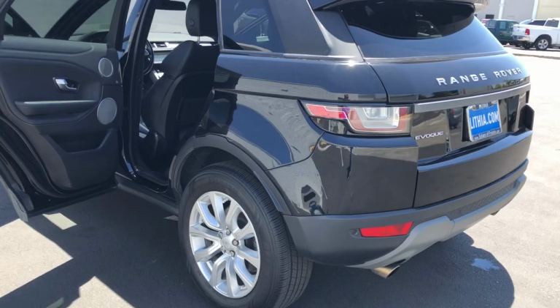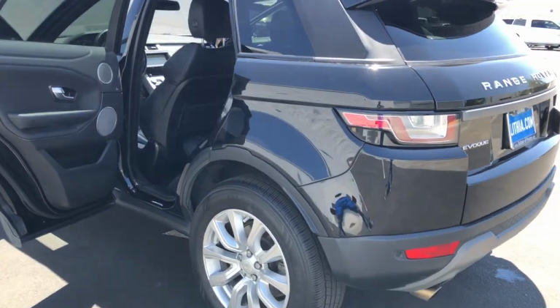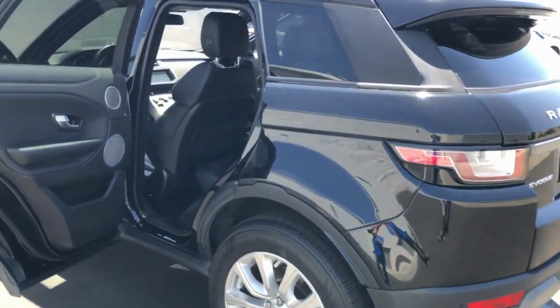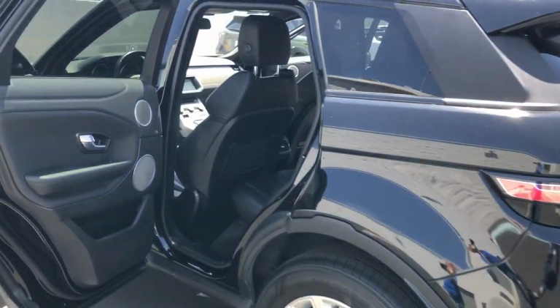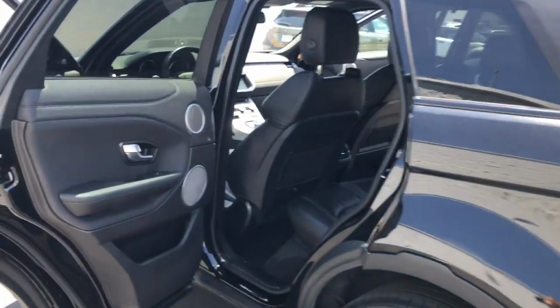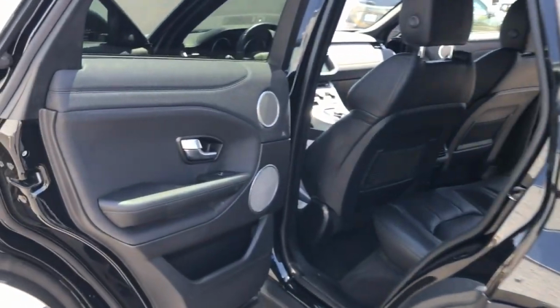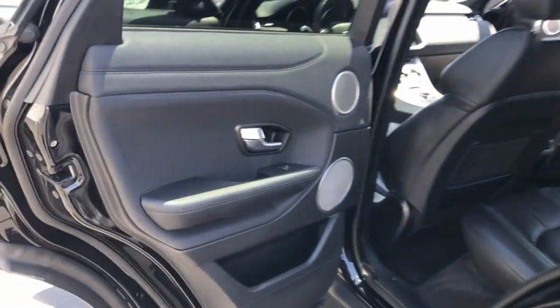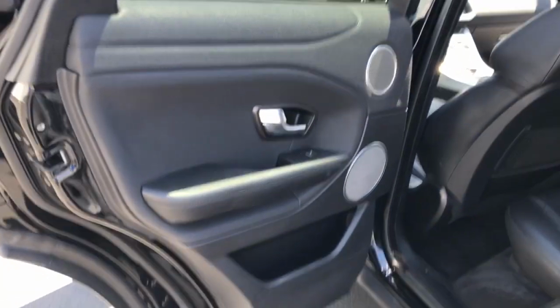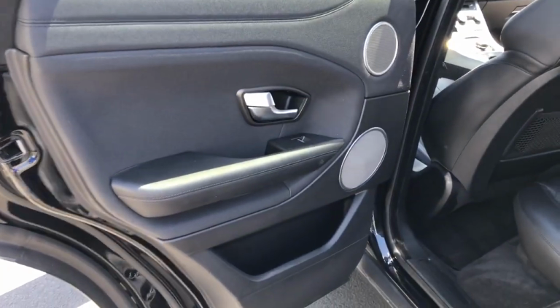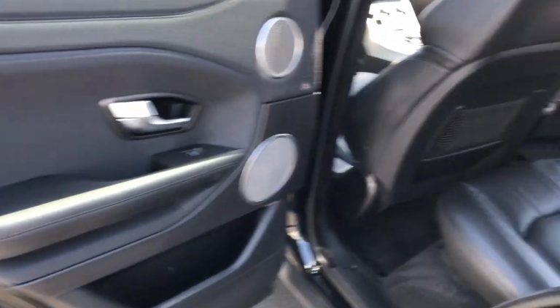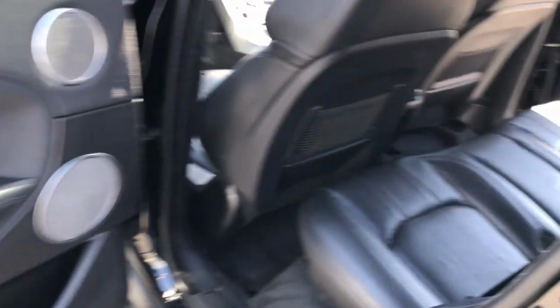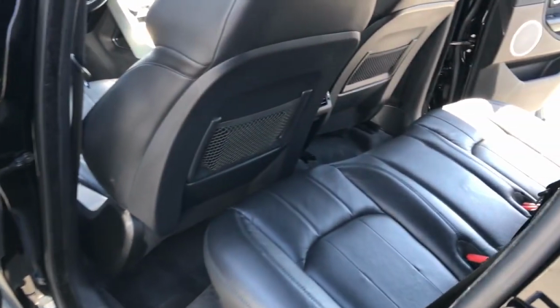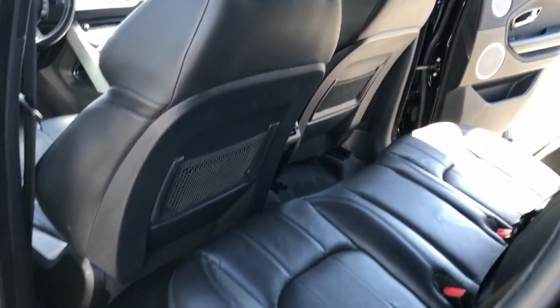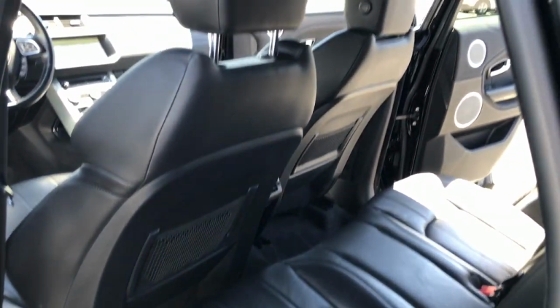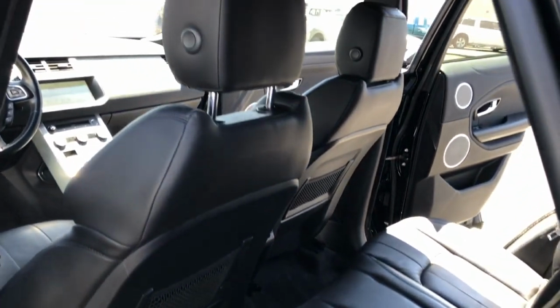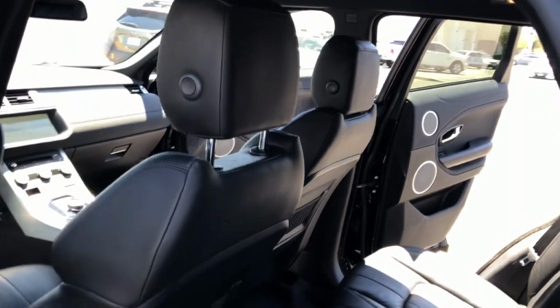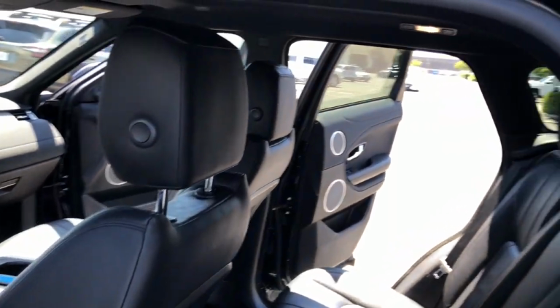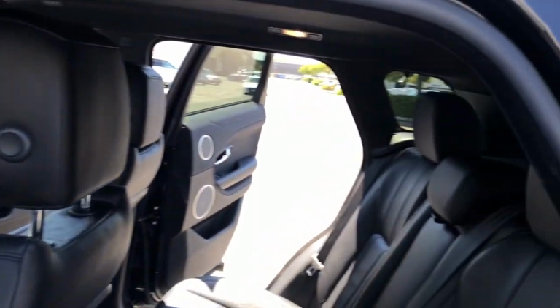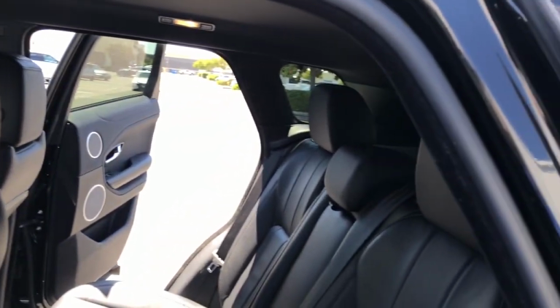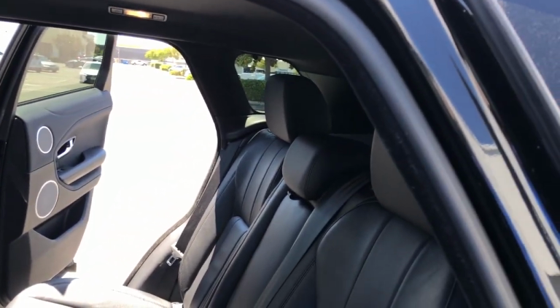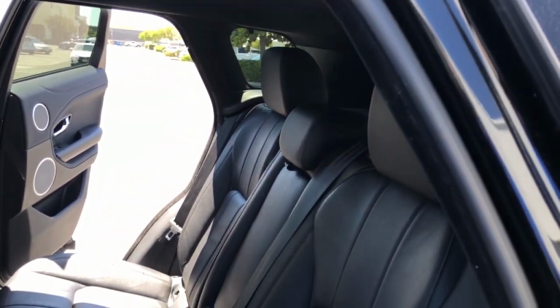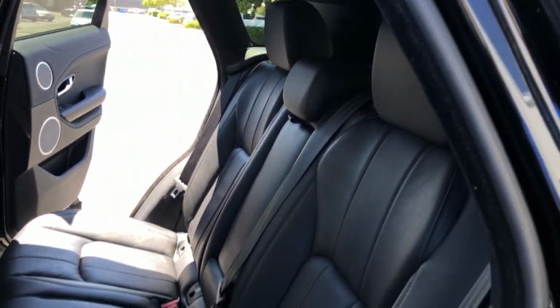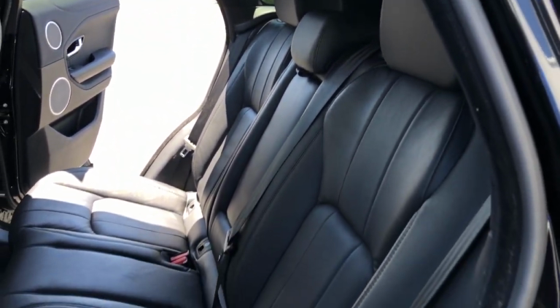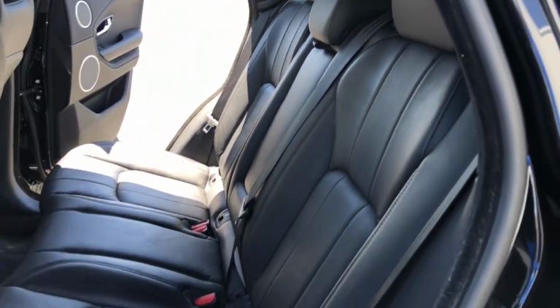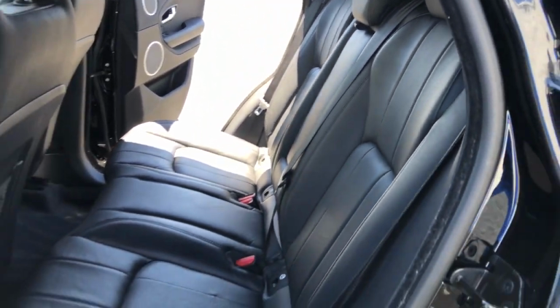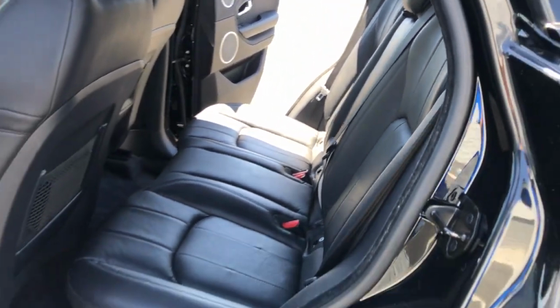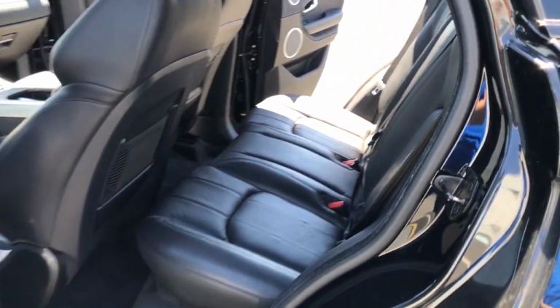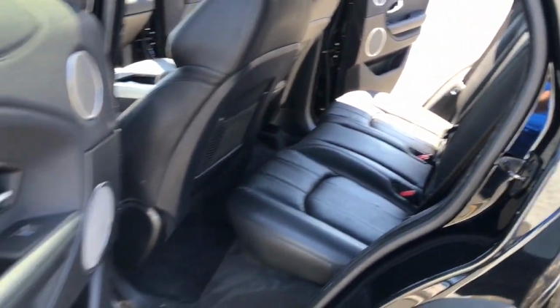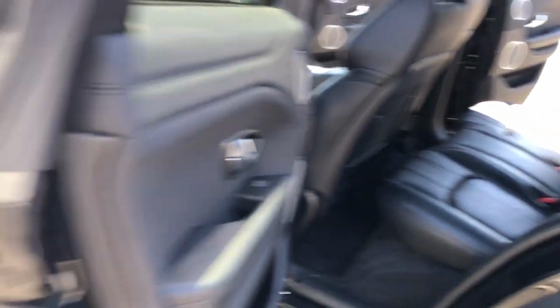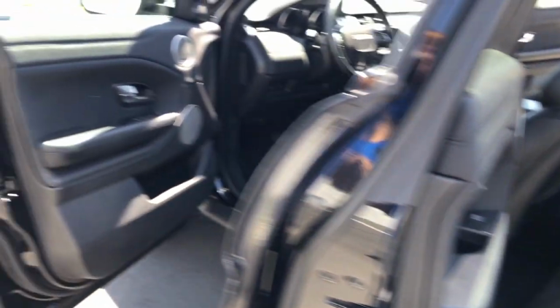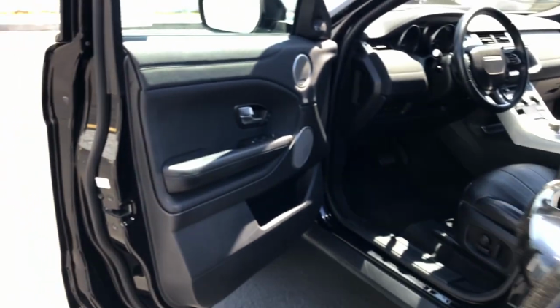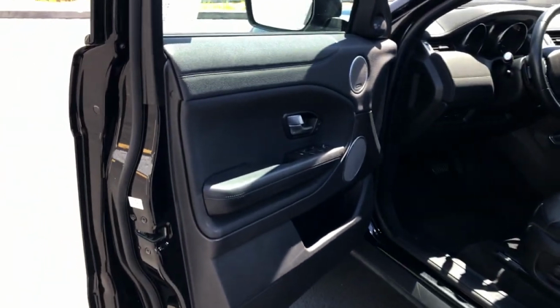Substance meets tasteful style in this upscale Range Rover Evoque. See for yourself when you take it out for a test drive. Our professional staff looks forward to giving you excellent service.